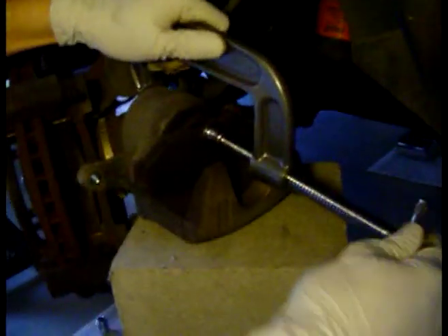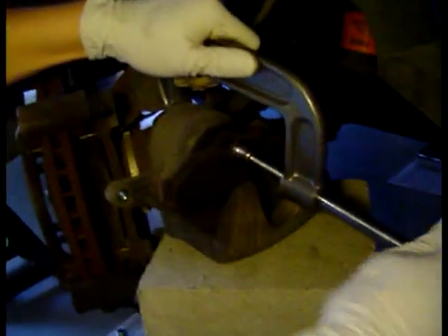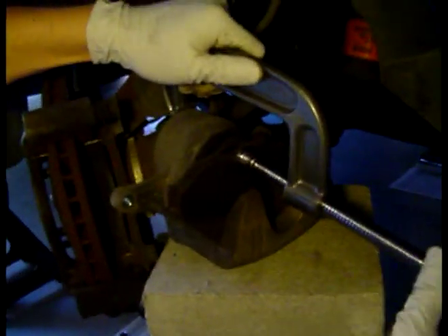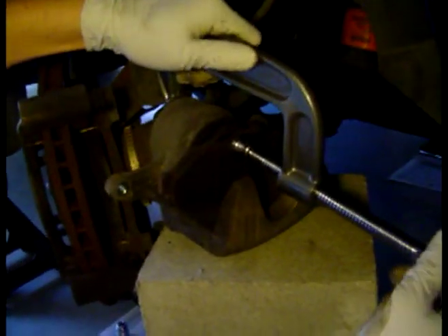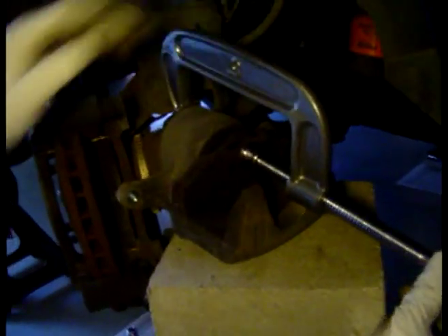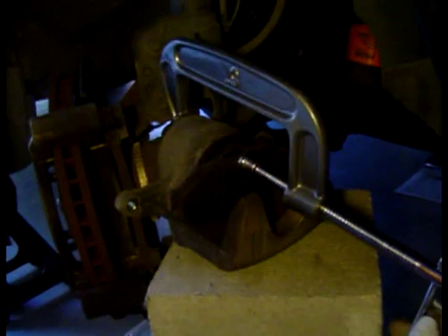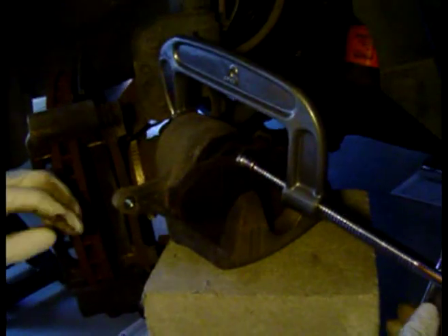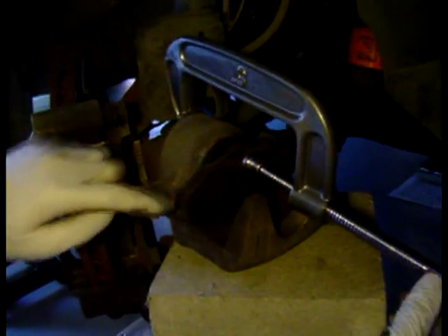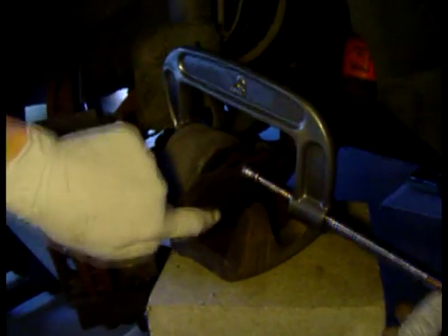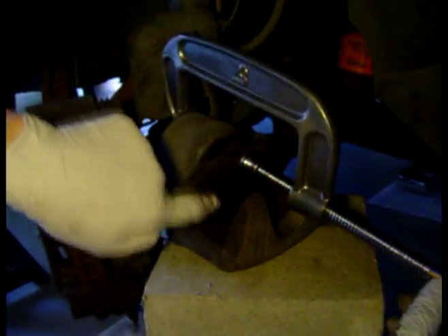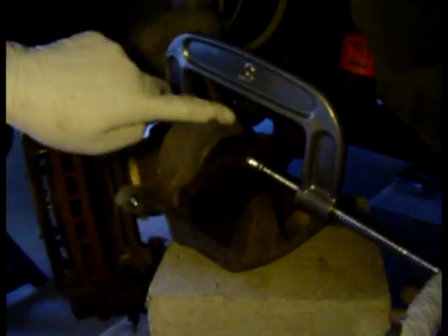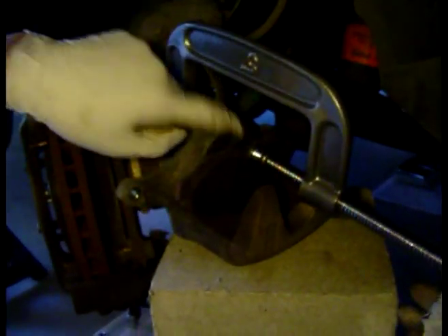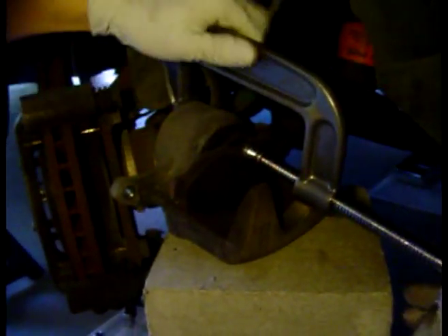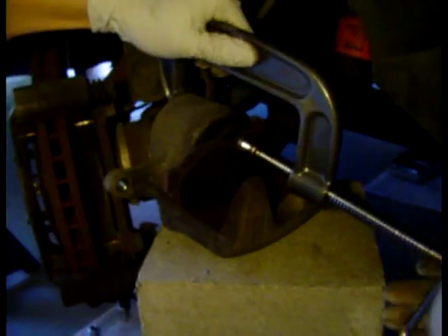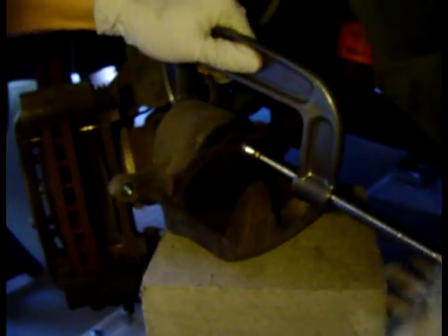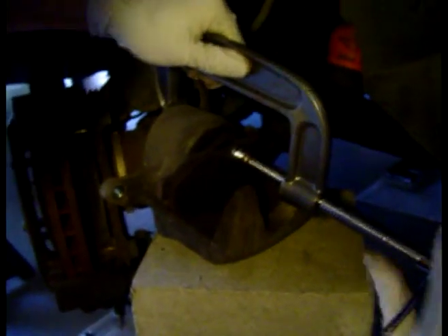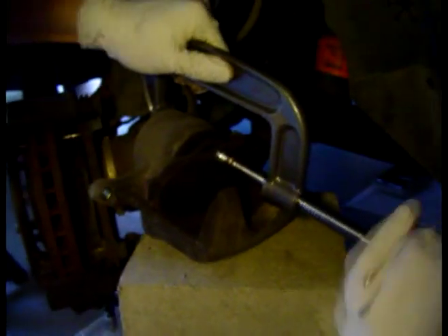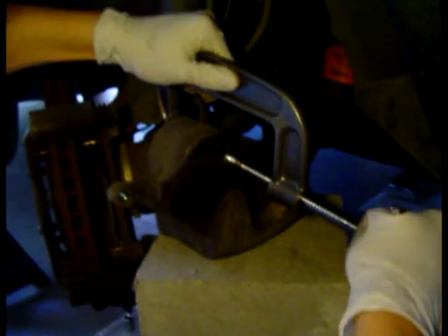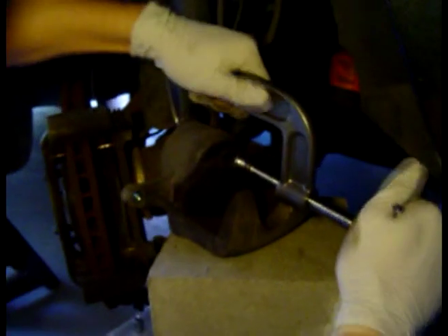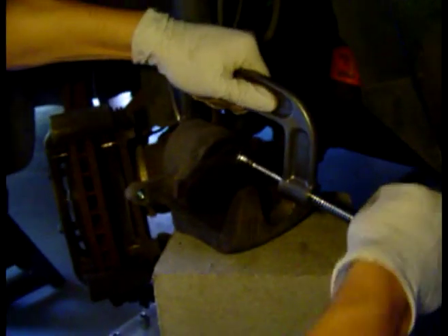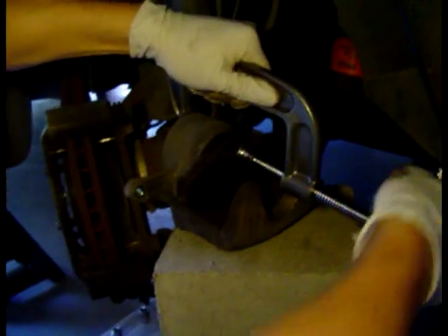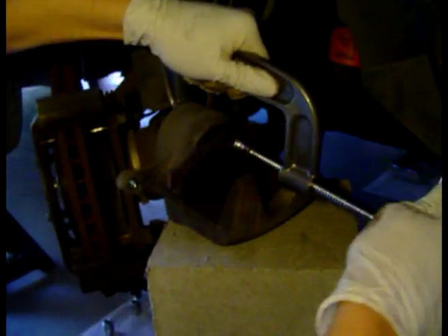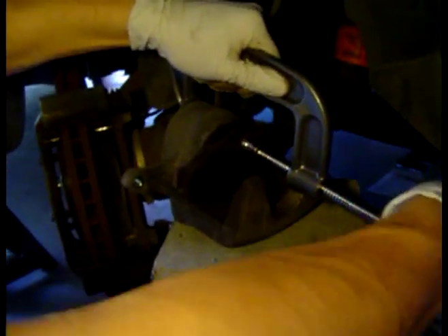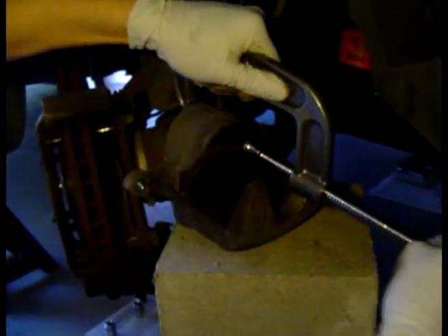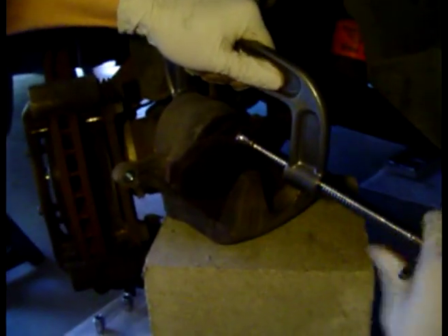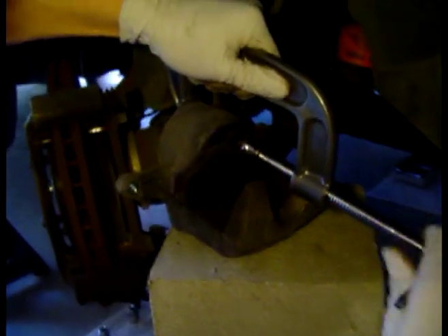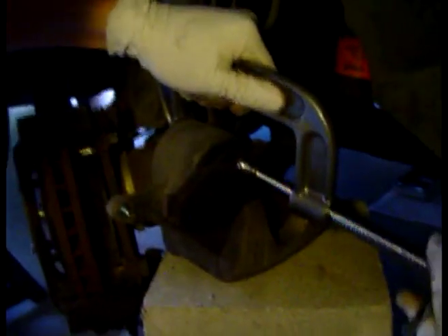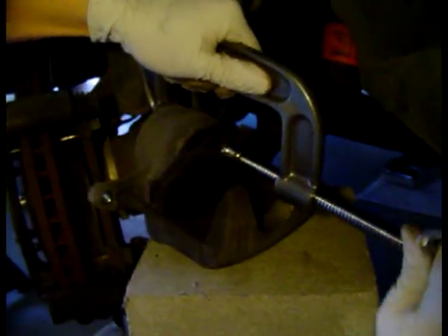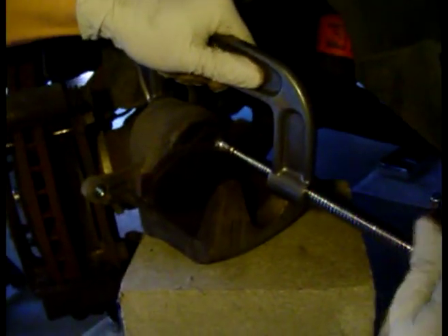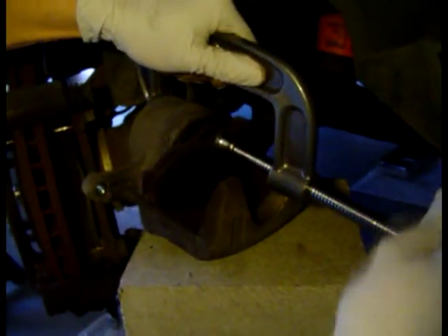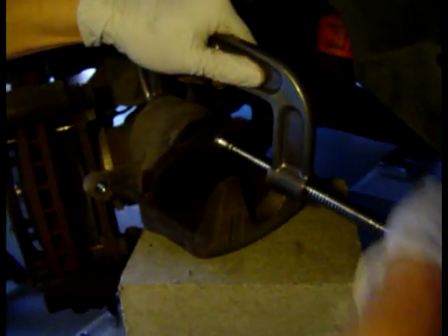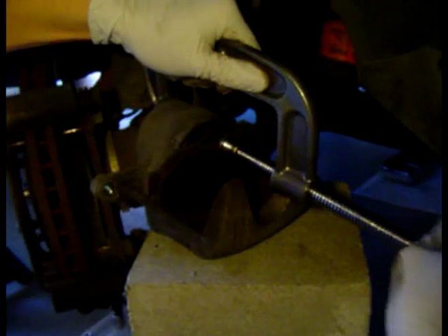The next thing you want to do is take your seat clamp and put your brake pad against the piston. Basically just compress the piston back in so when you put your new brake pads in, they'll fit without any problem.